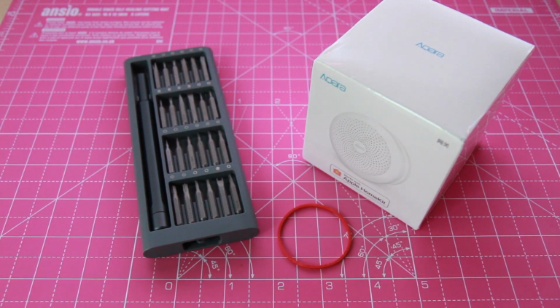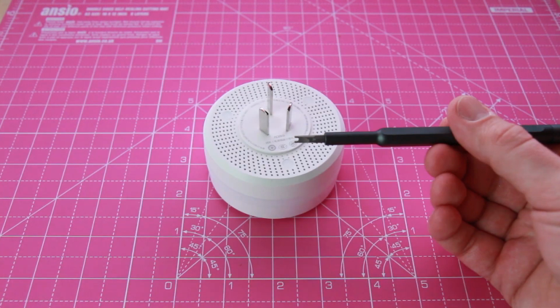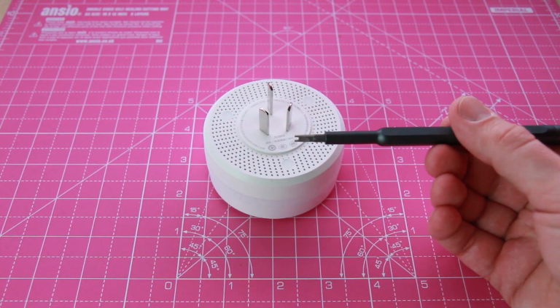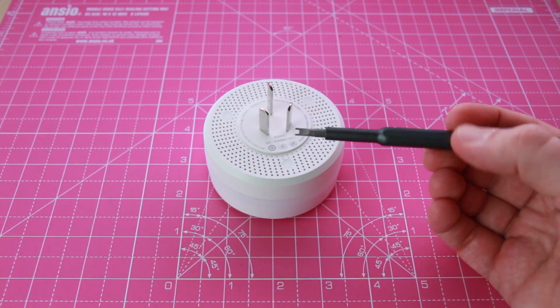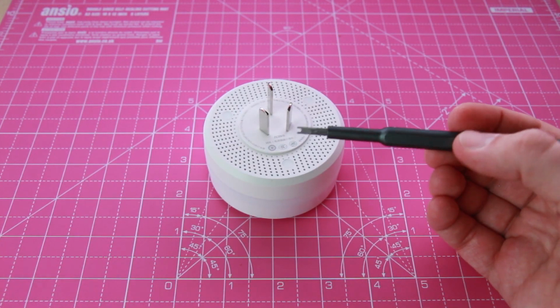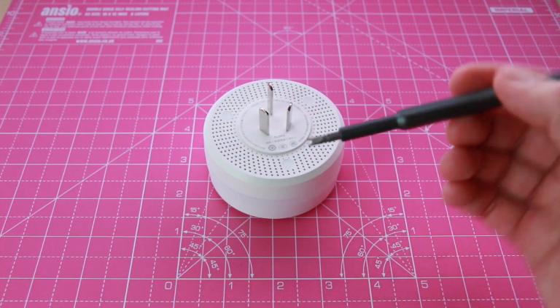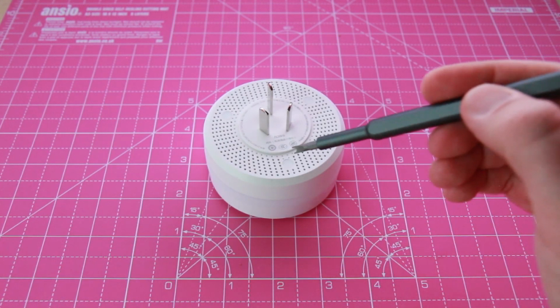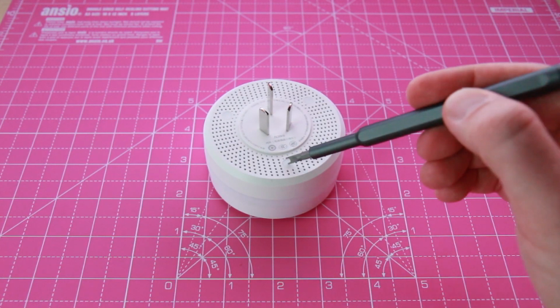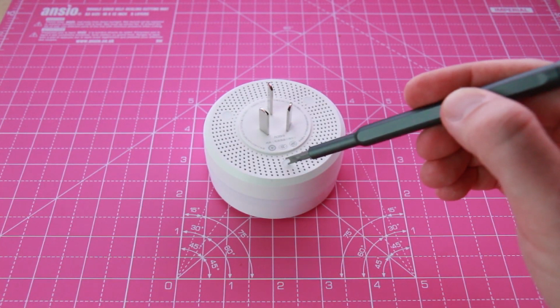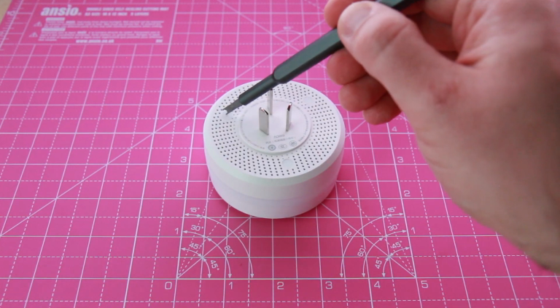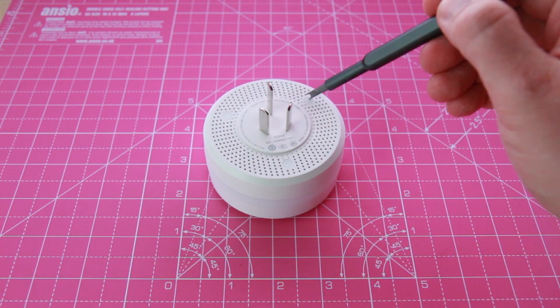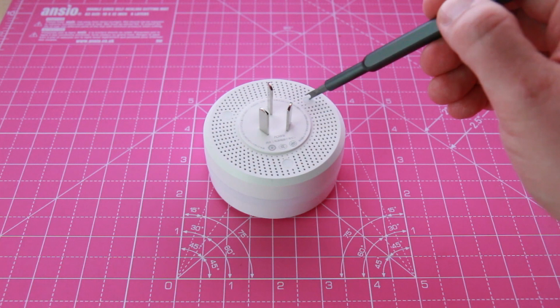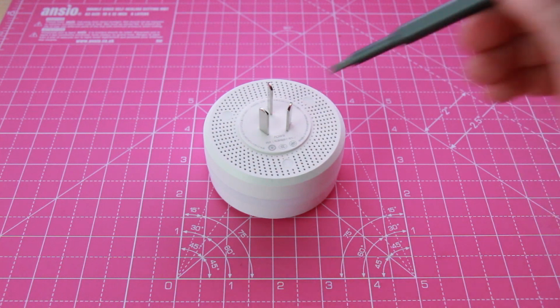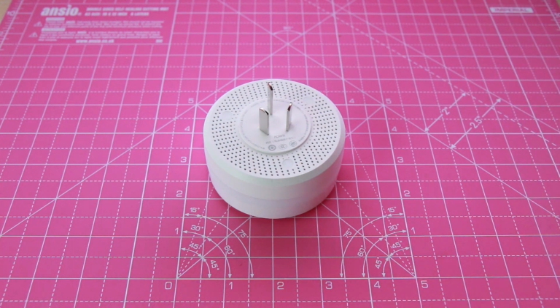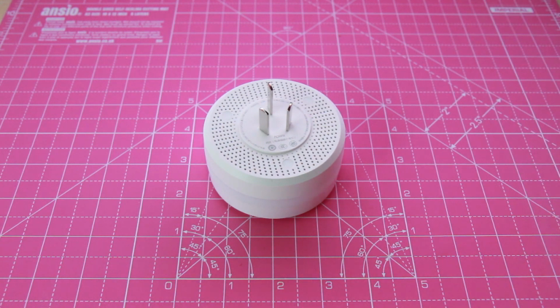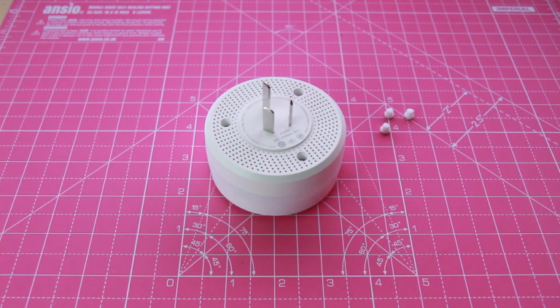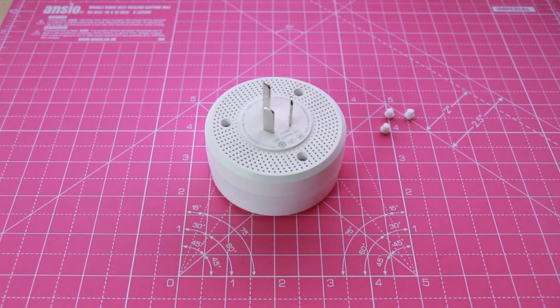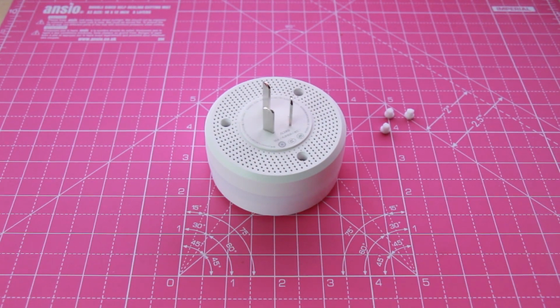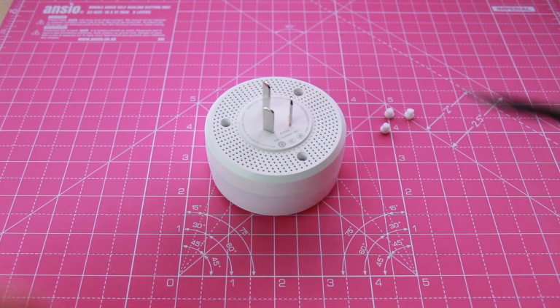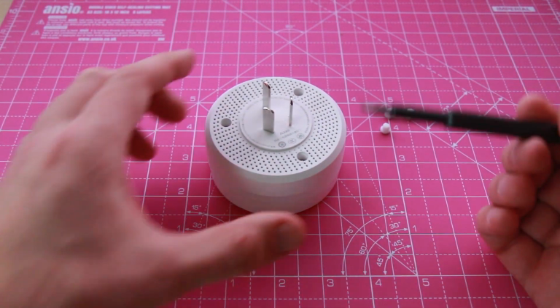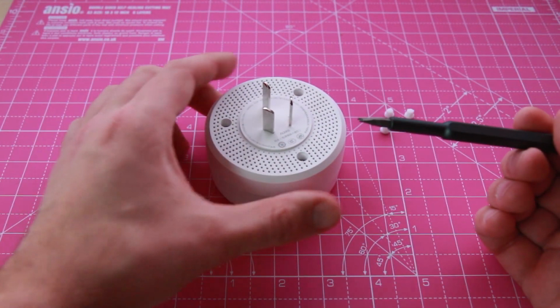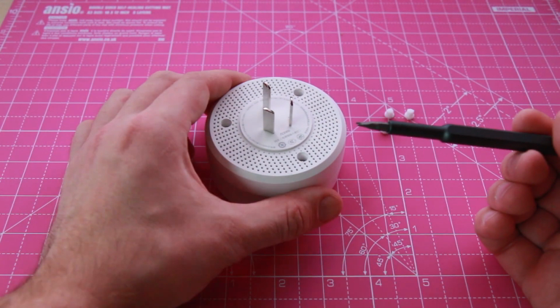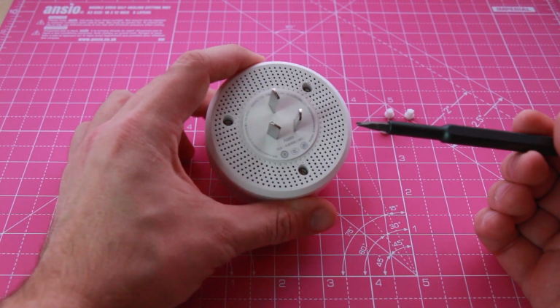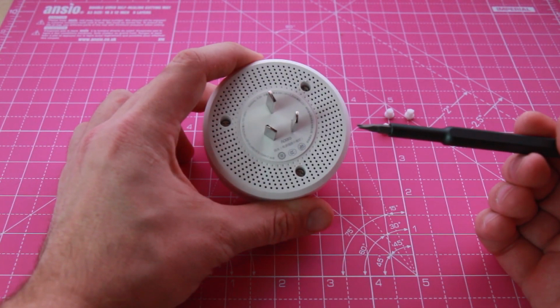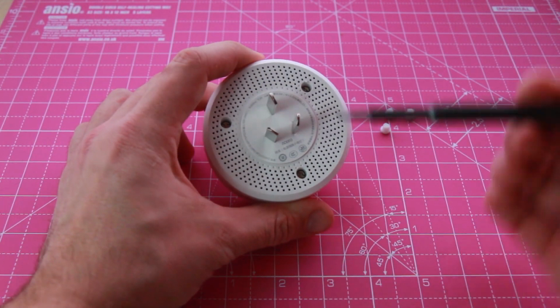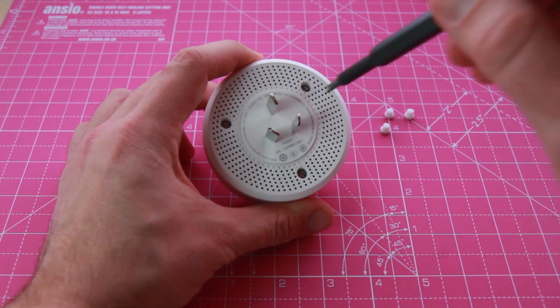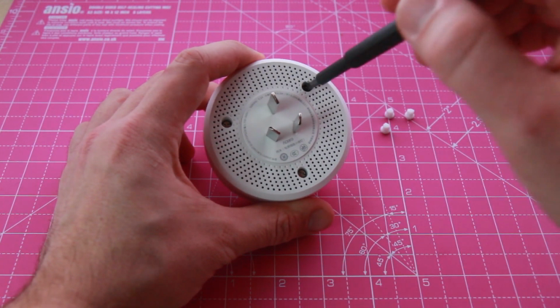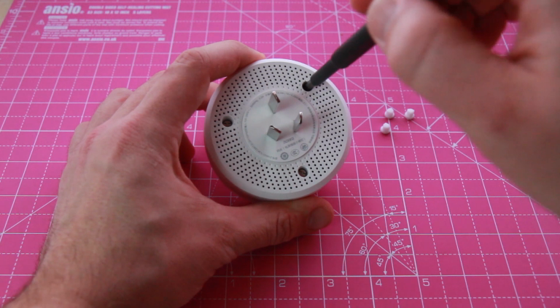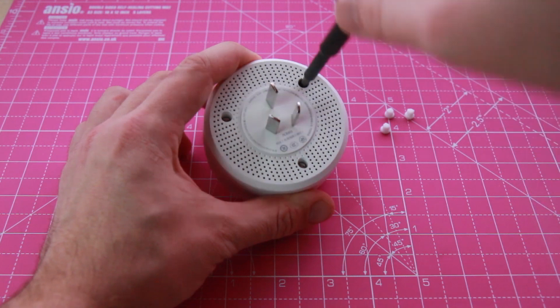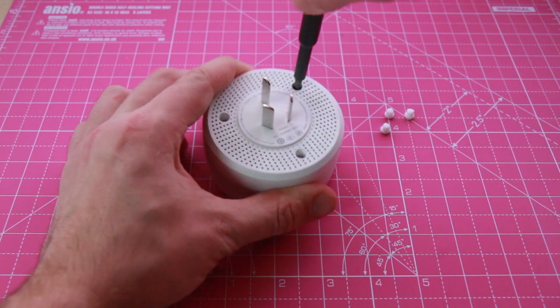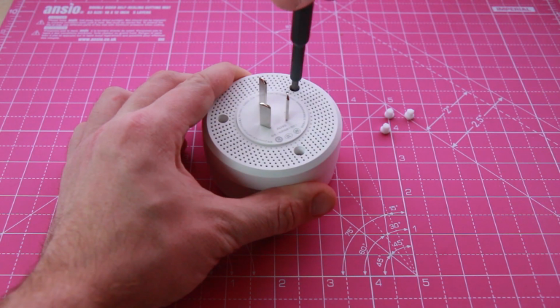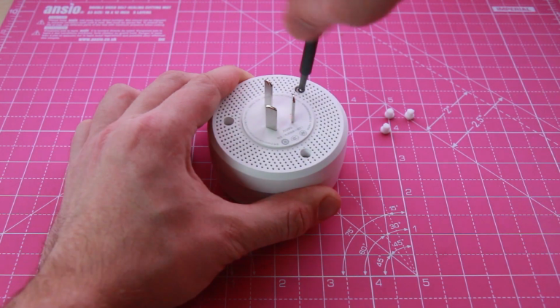Let's start by removing the three pegs. Underneath you will find three screws. By using the U2.6 bit, remove the screws and open the case.